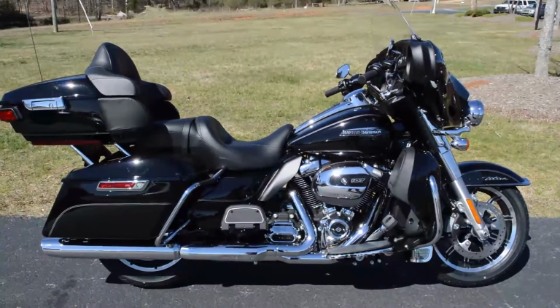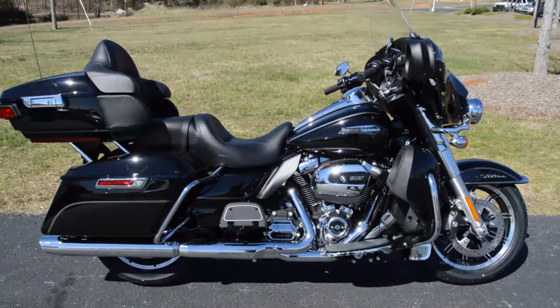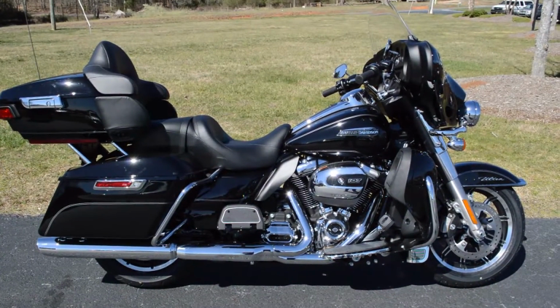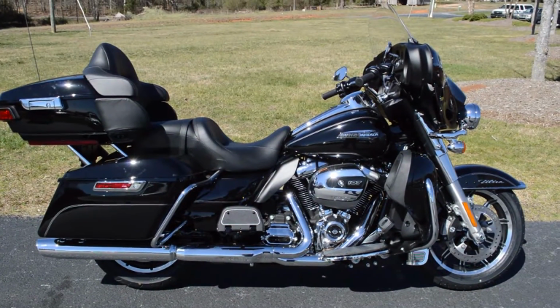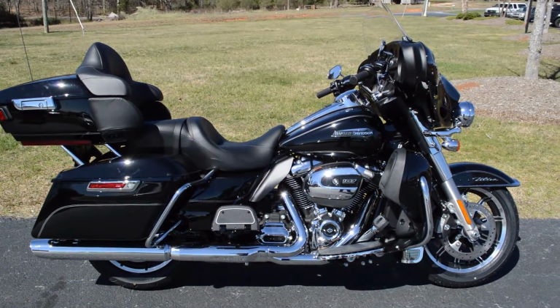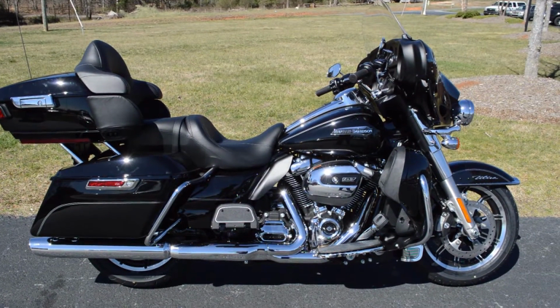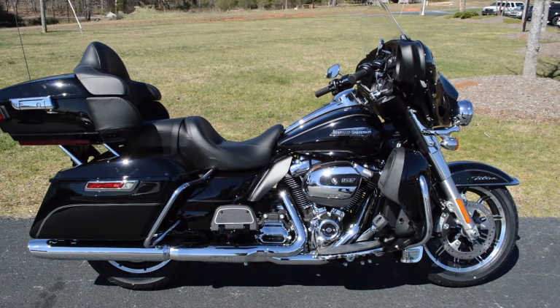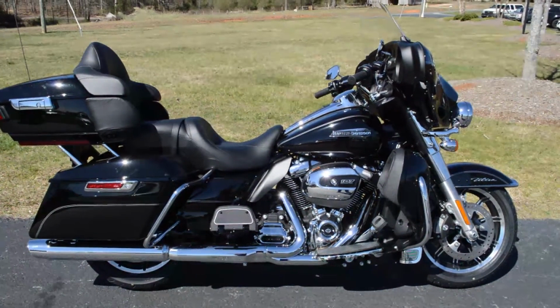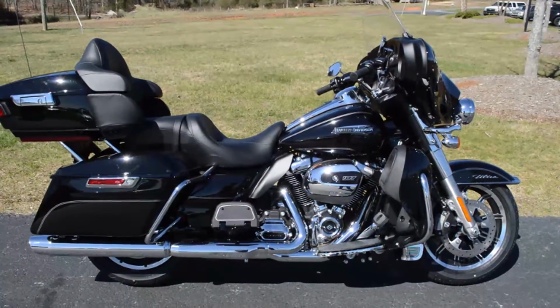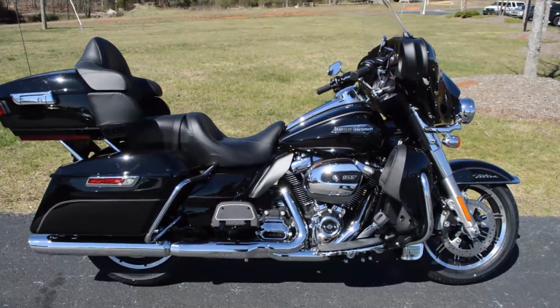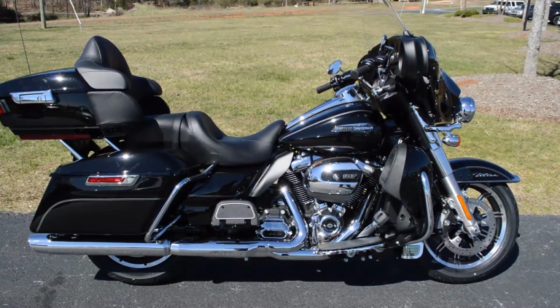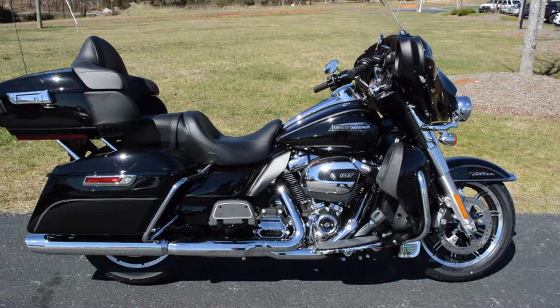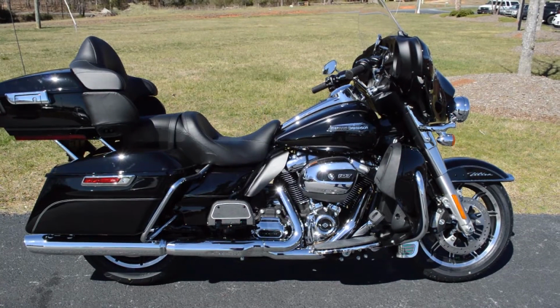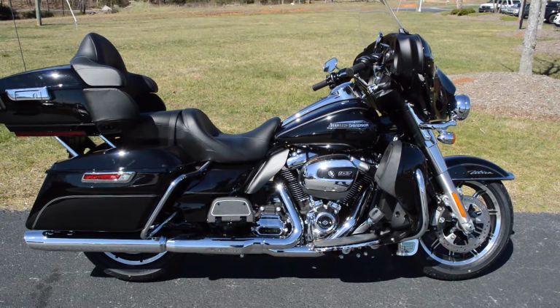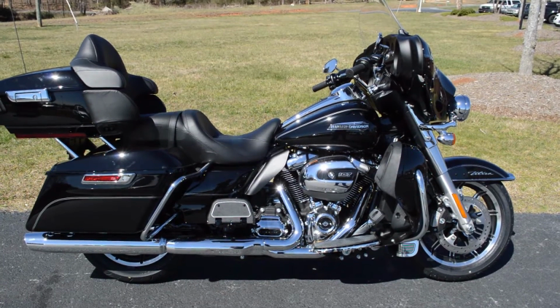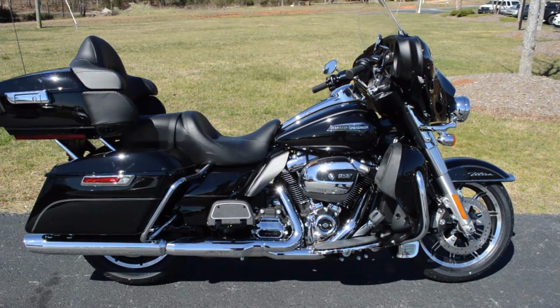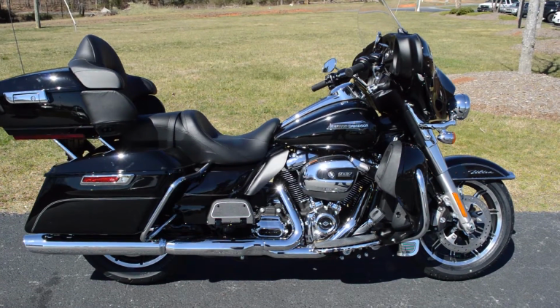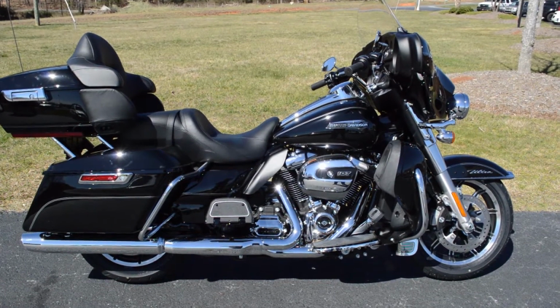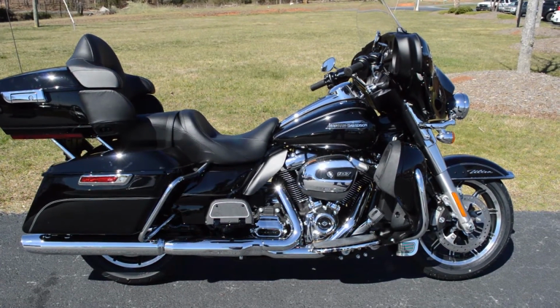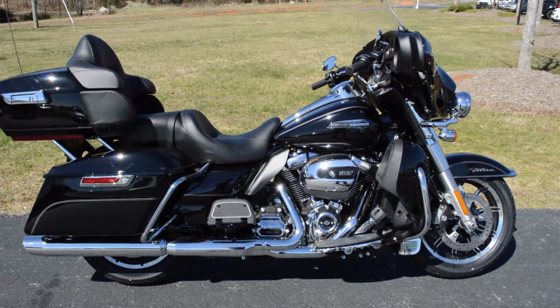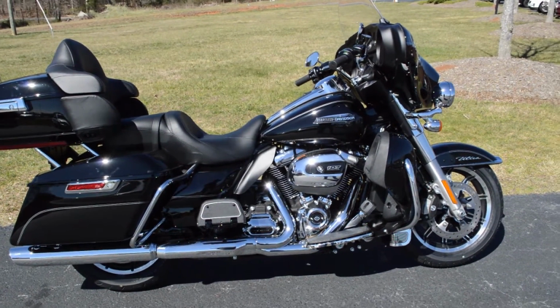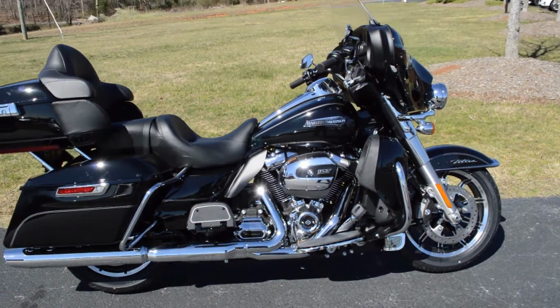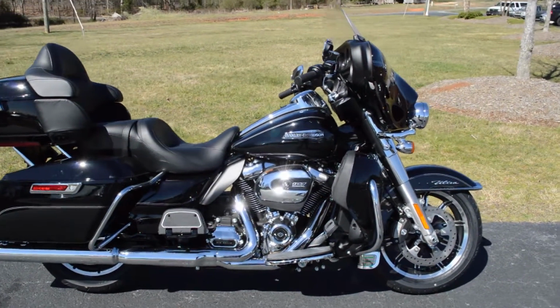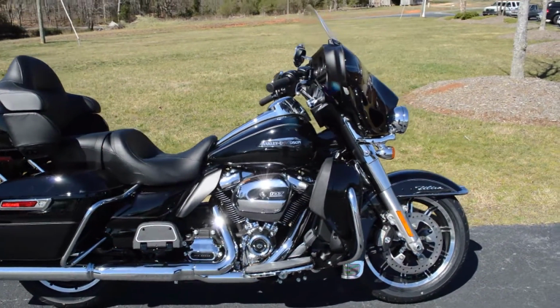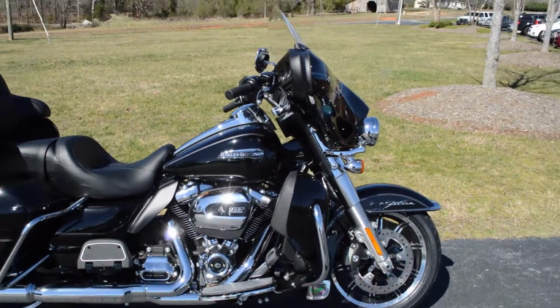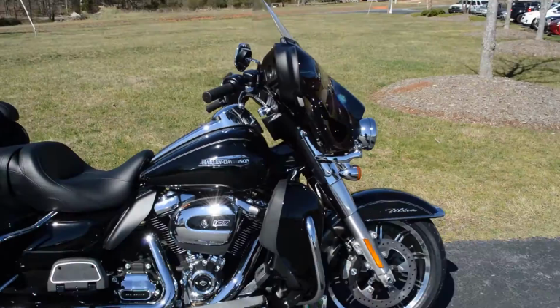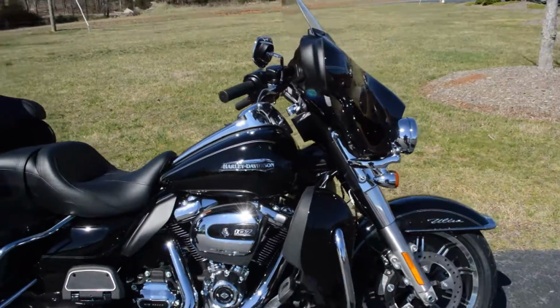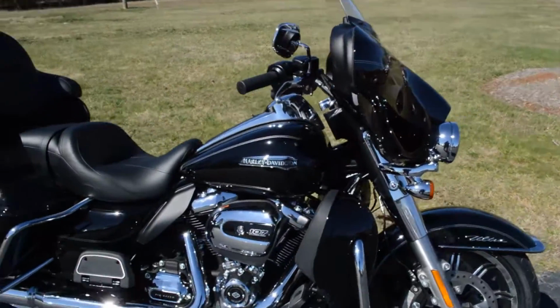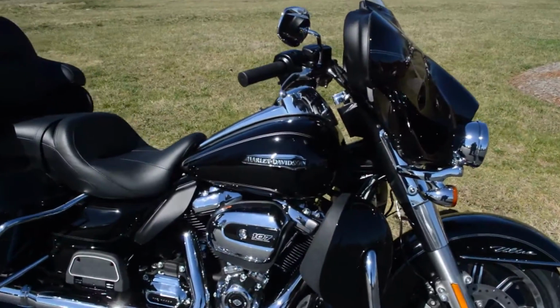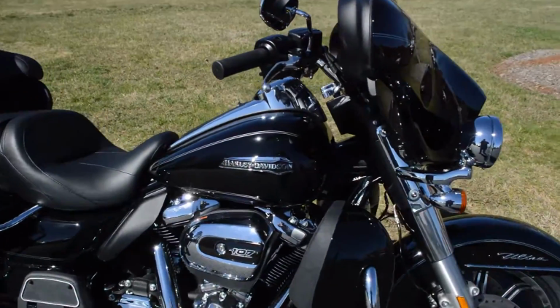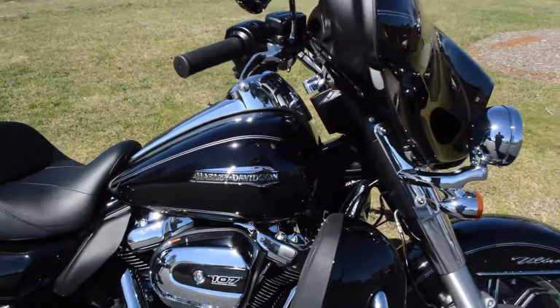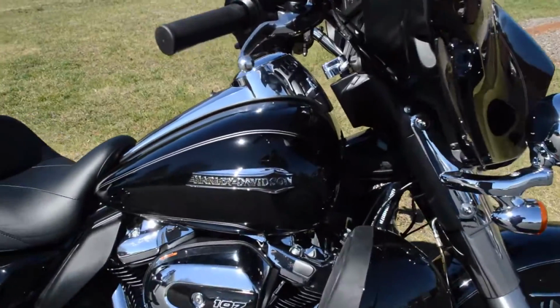Thanks for checking us out here at Cox's Harley-Davidson of Asheboro. We've got a brand new 2017 FLHTCU Electra Glide Ultra Classic. This is the vivid black paint set.